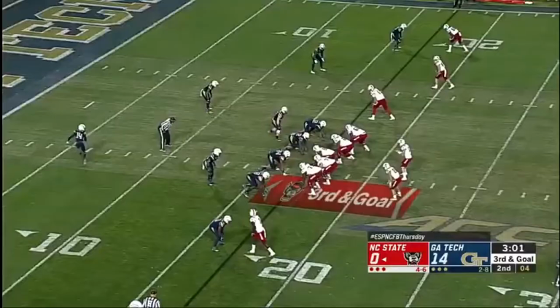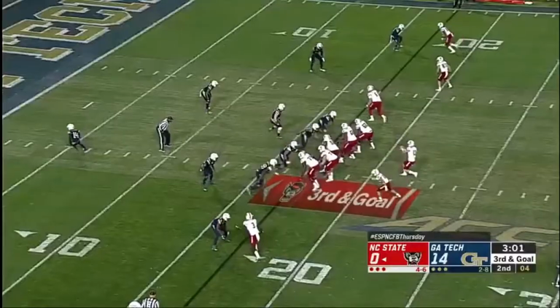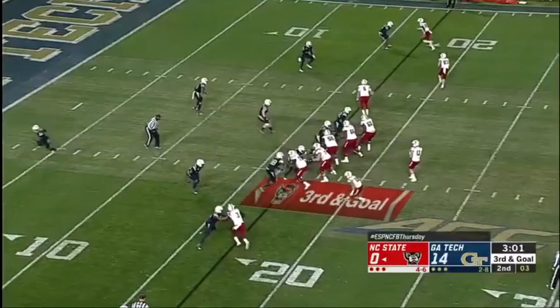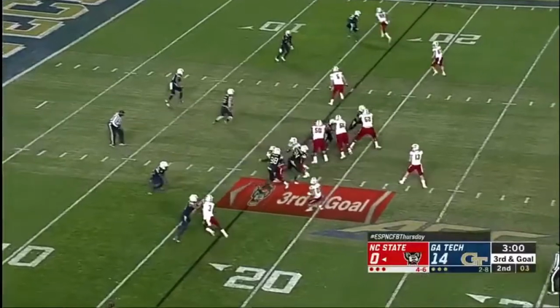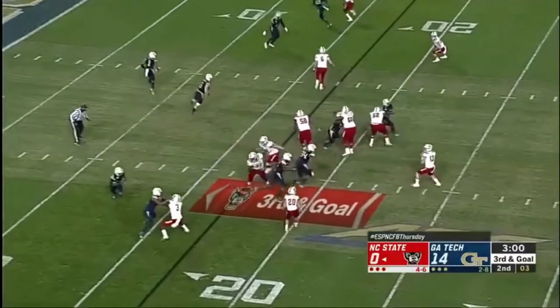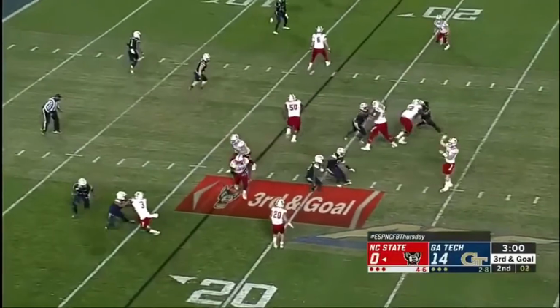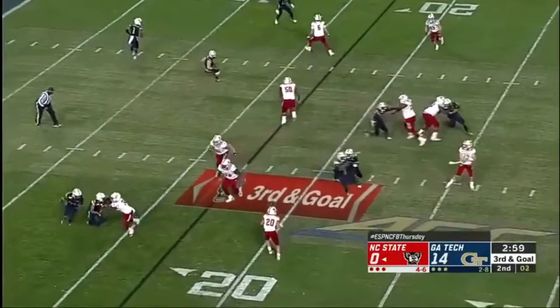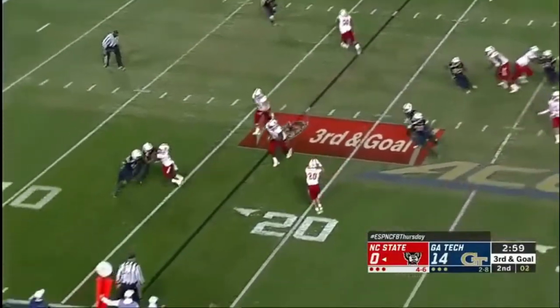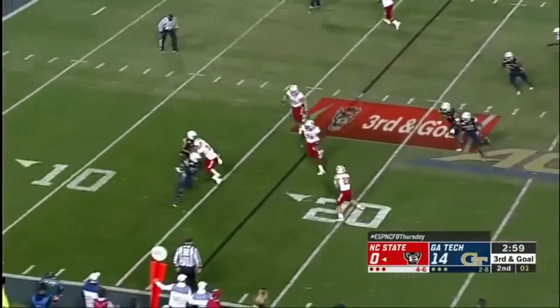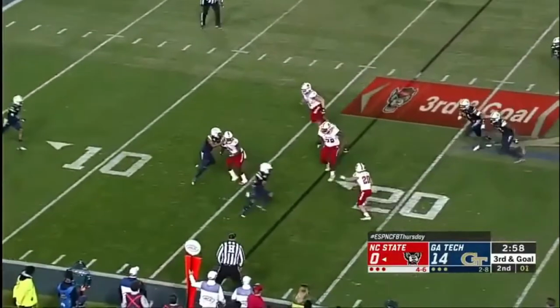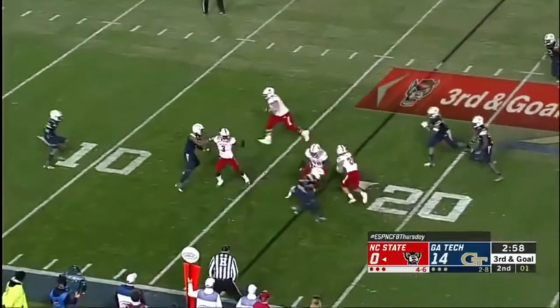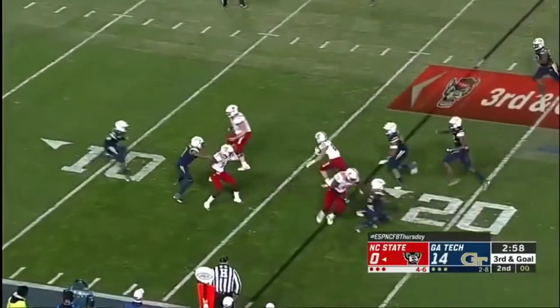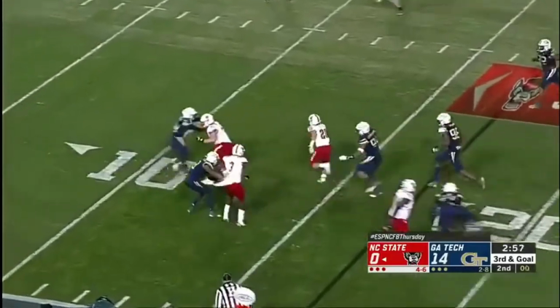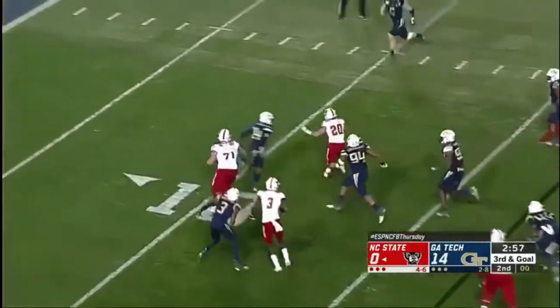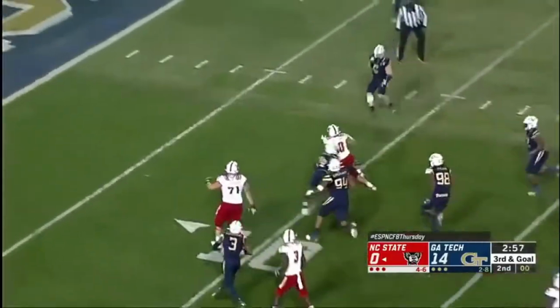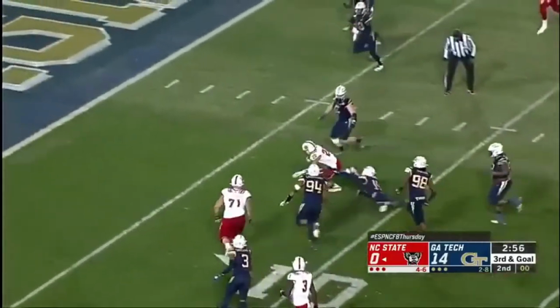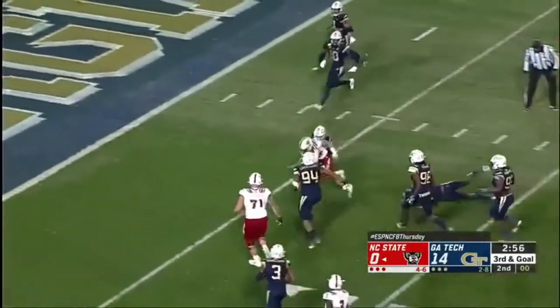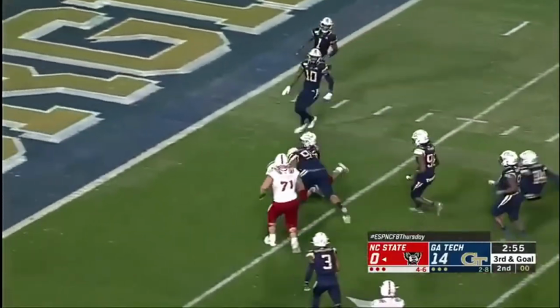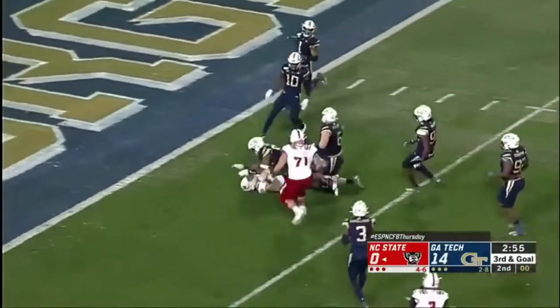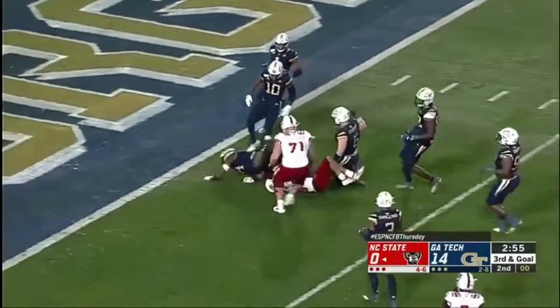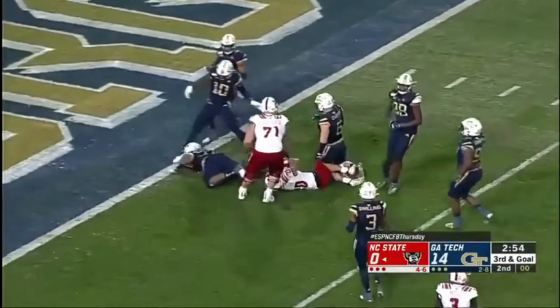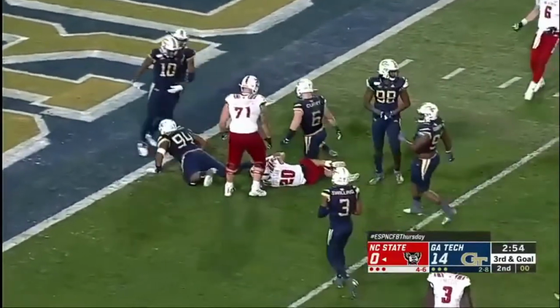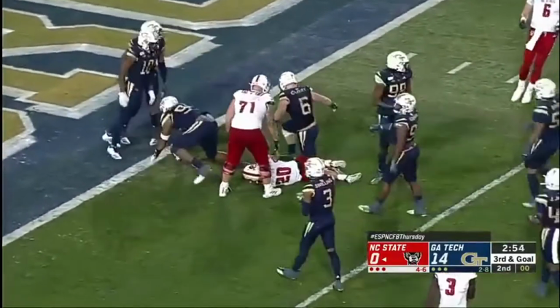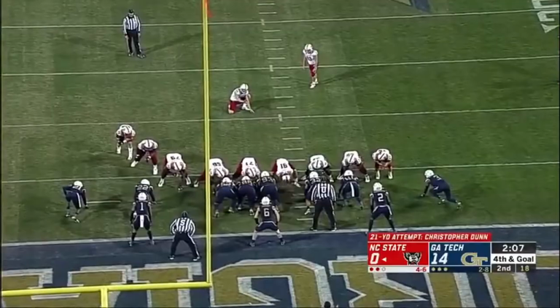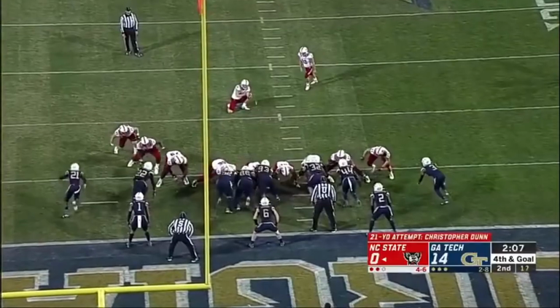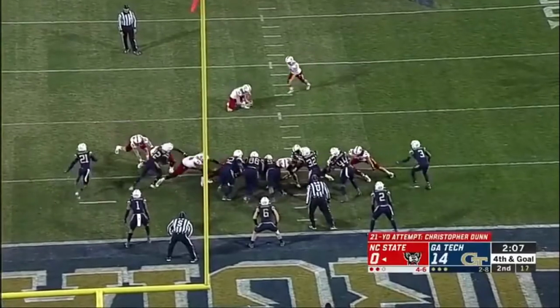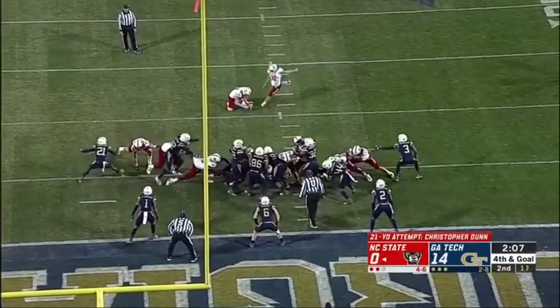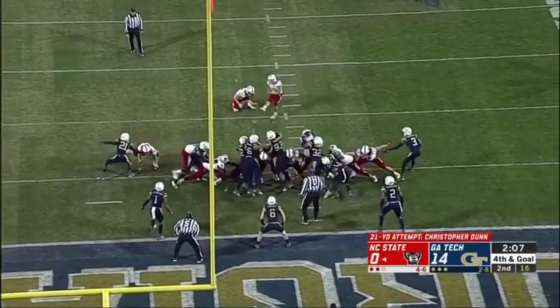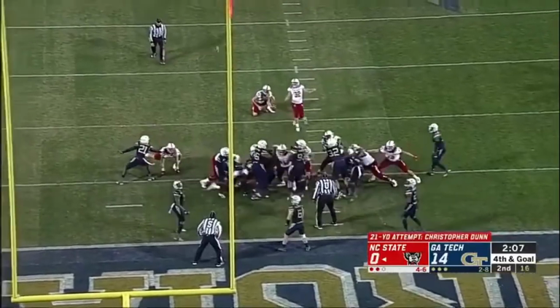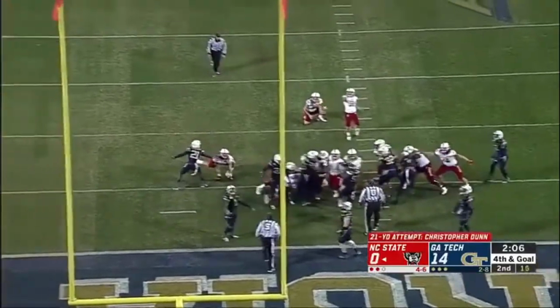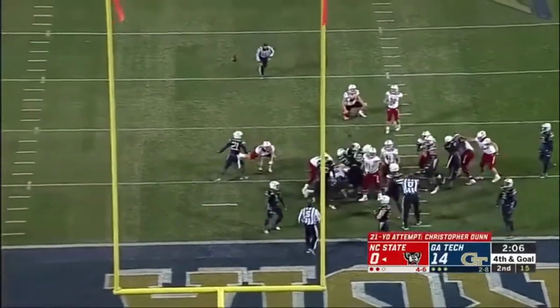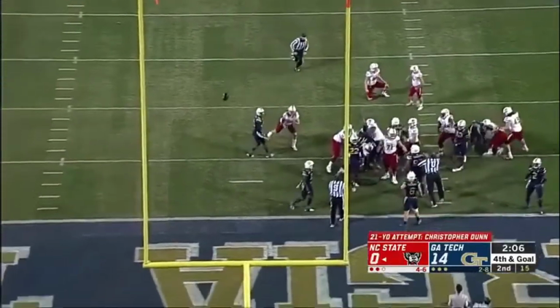The play was doomed from the get-go — they lost 12 yards and now they've got to figure something out. They go with the screen here with Houston, trying to break free. And Kishu is out to try to get North Carolina State on the board from 20.